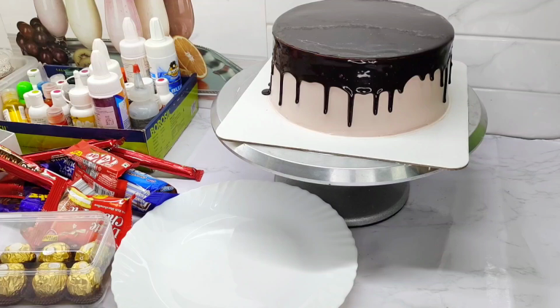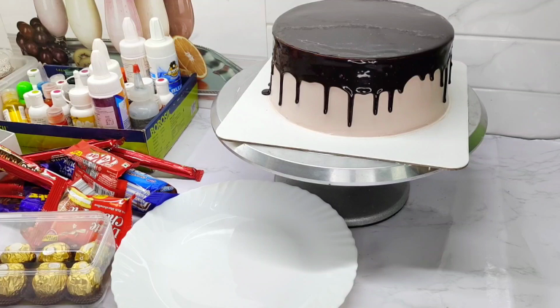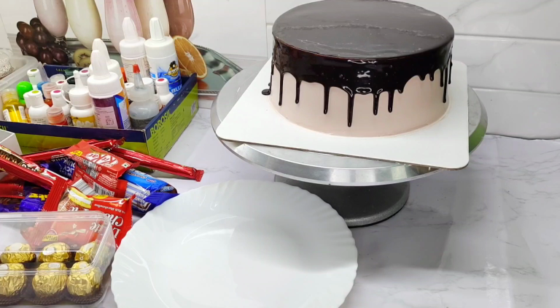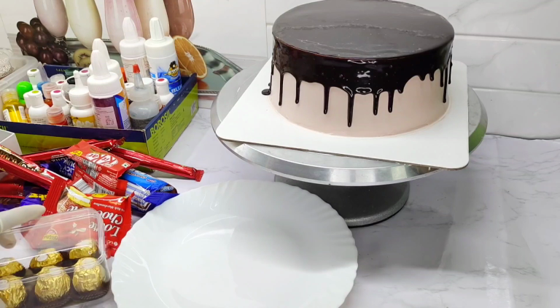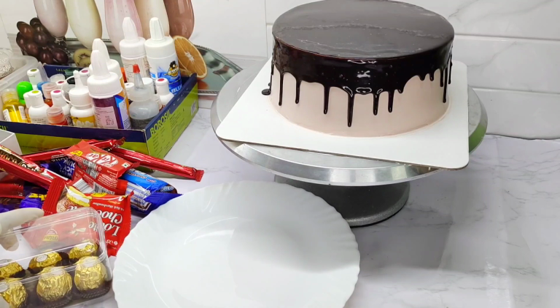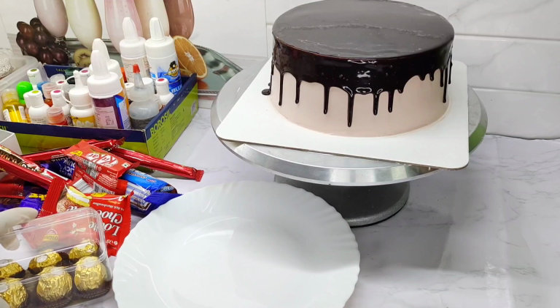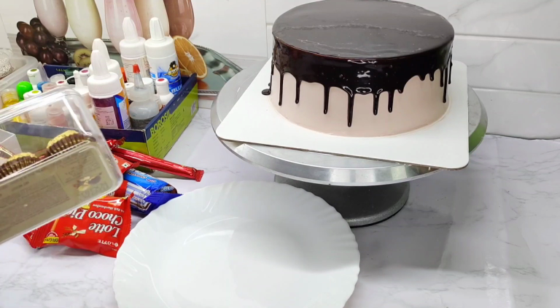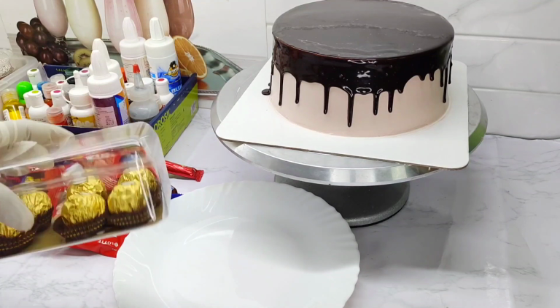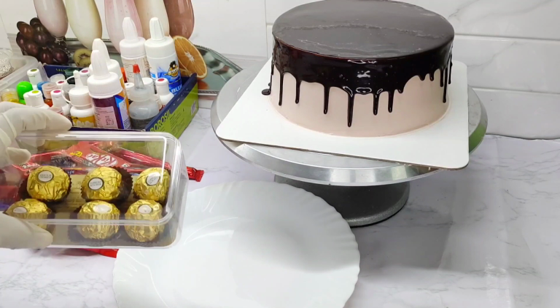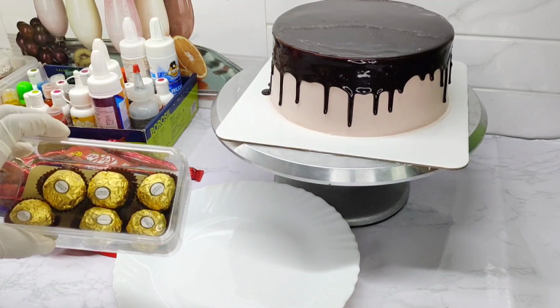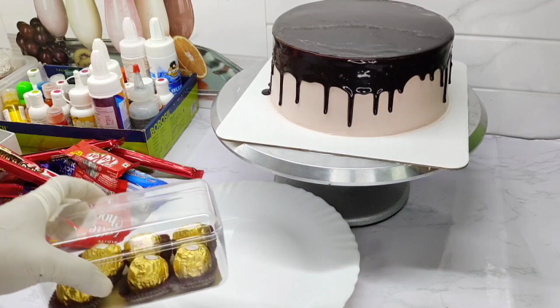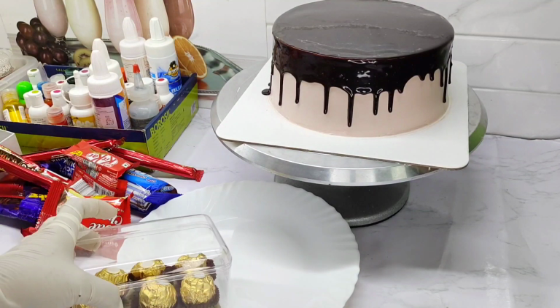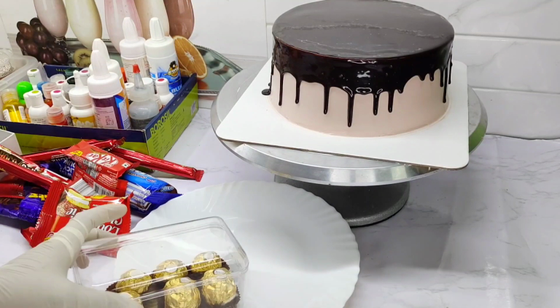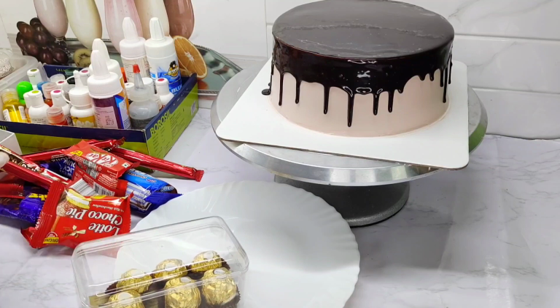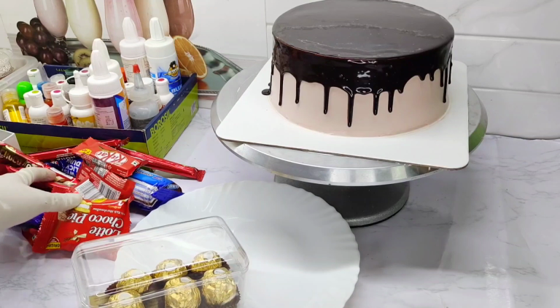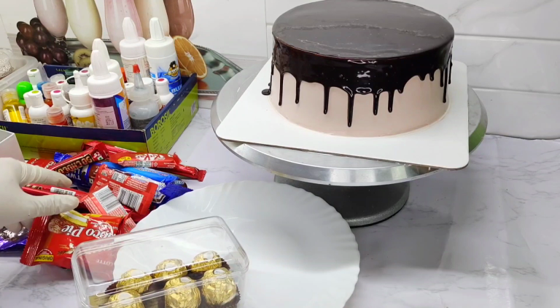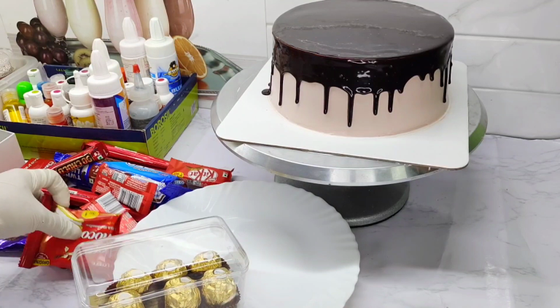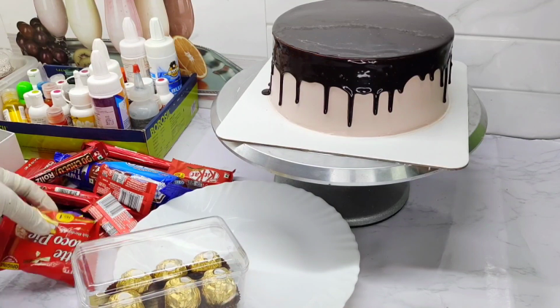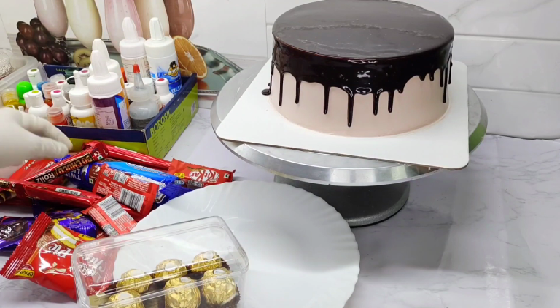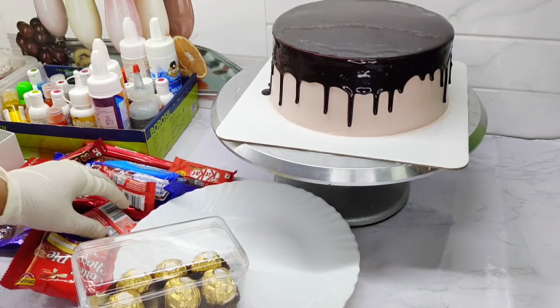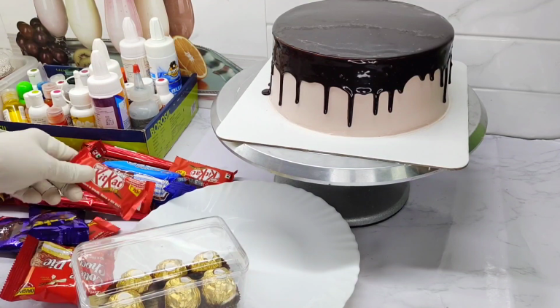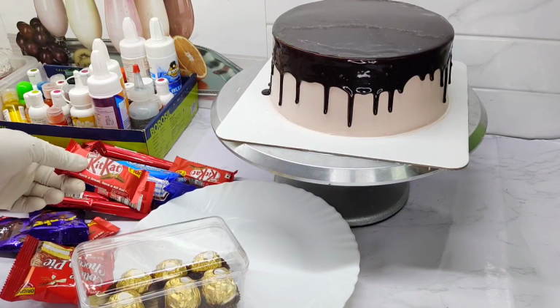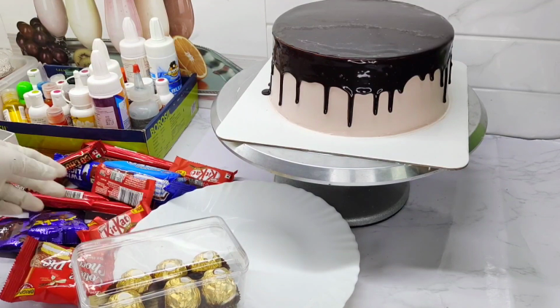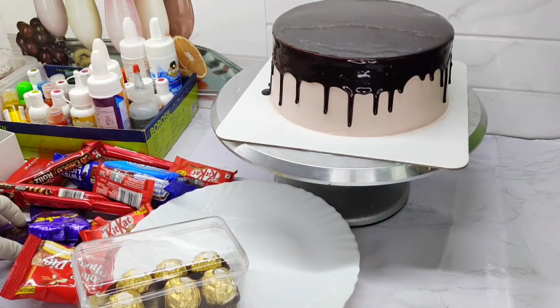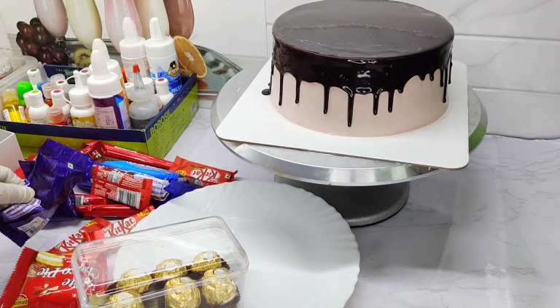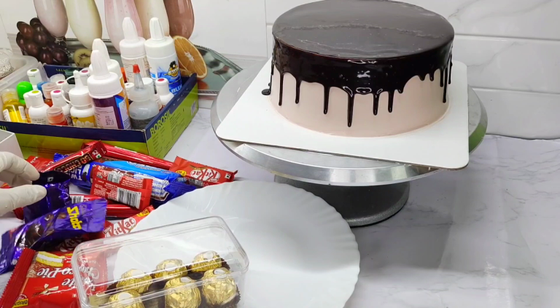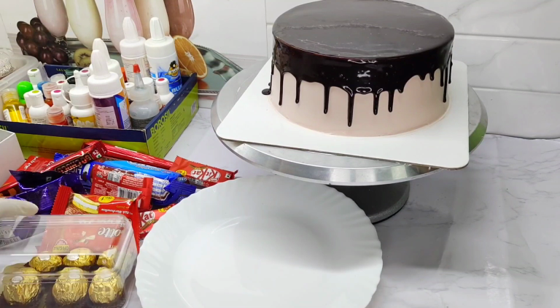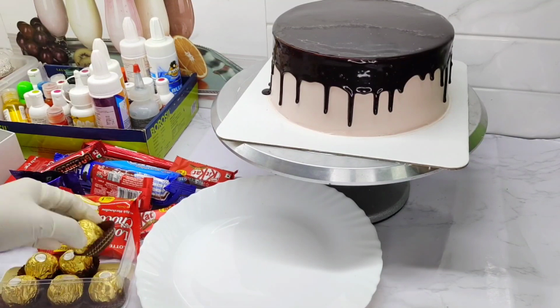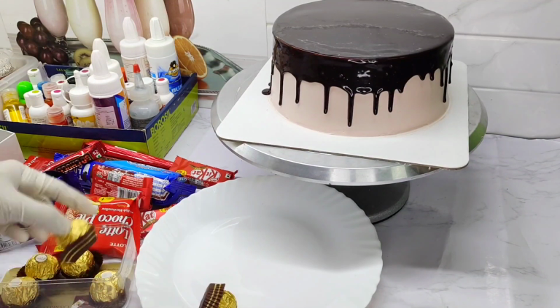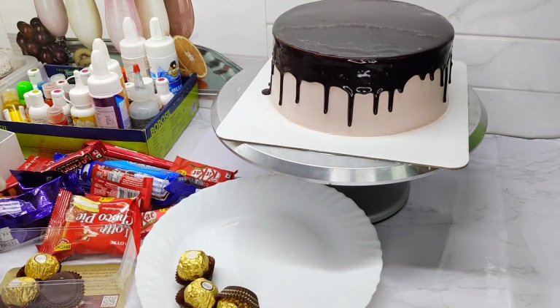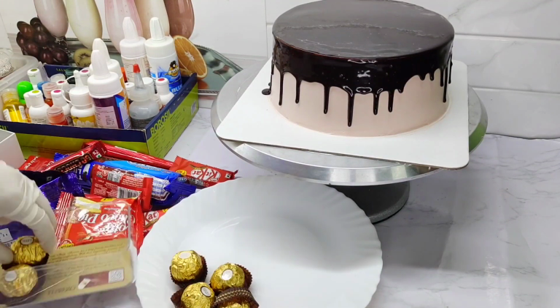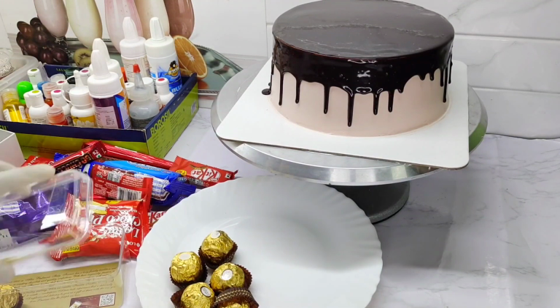Now we're going to add the chocolate. We're going to add the chocolate cake on top — chocolate overloaded. The chocolate cake is also available.